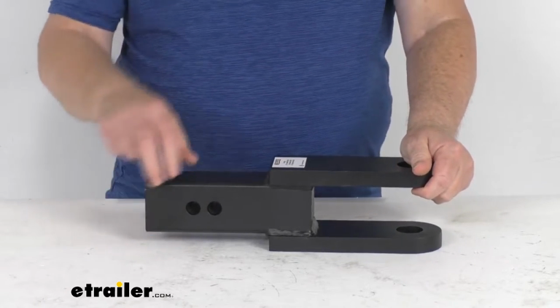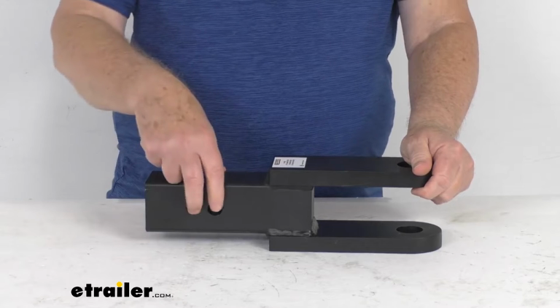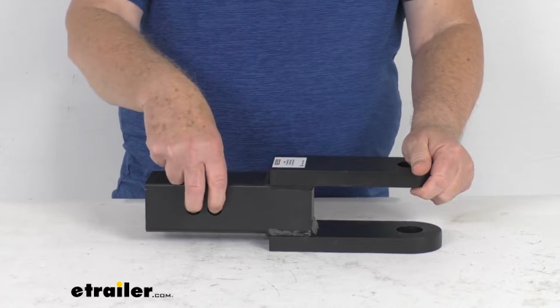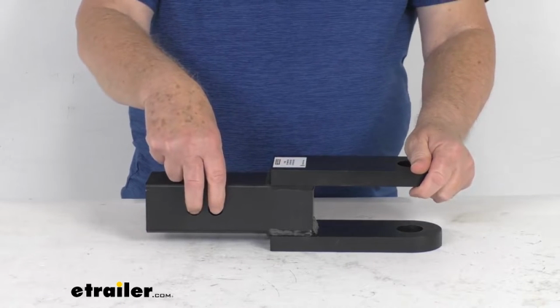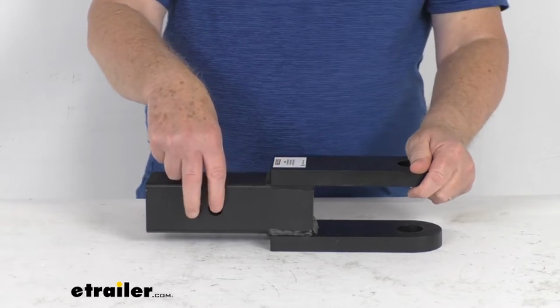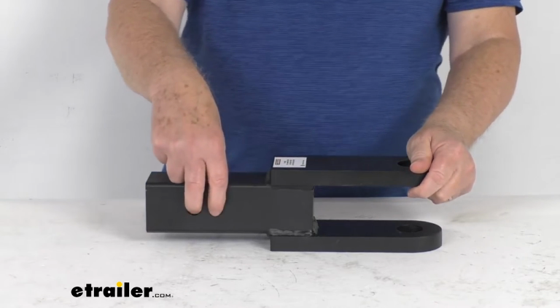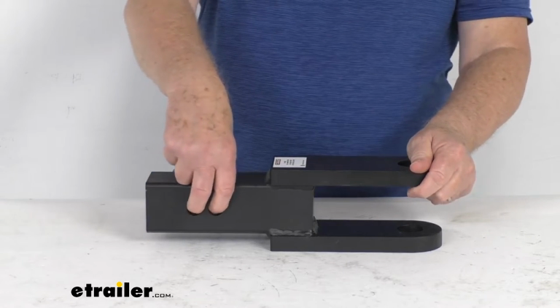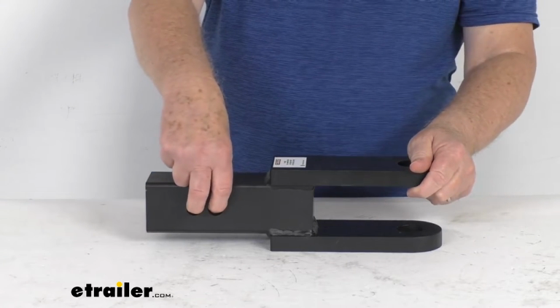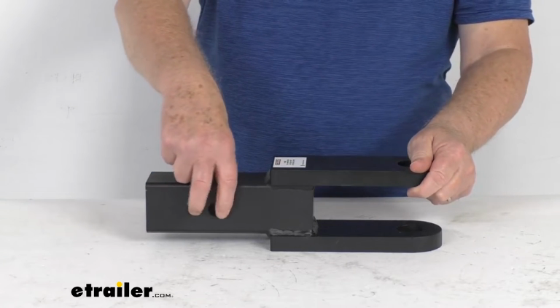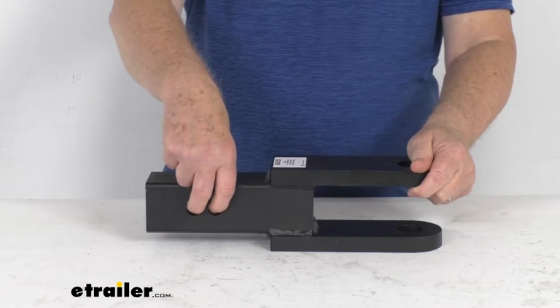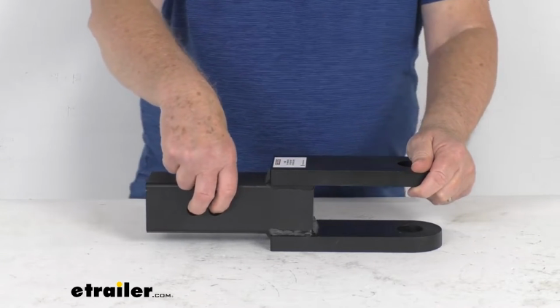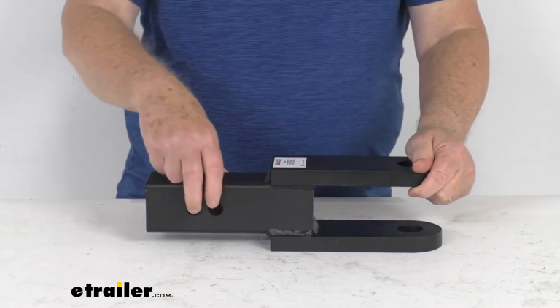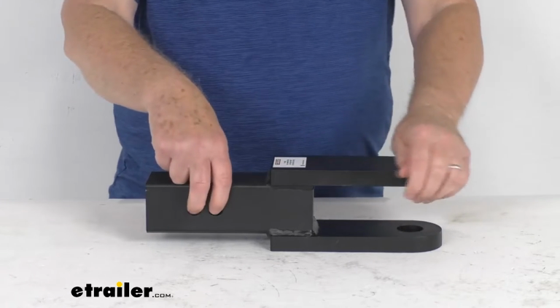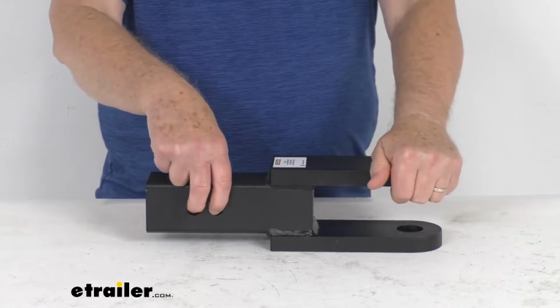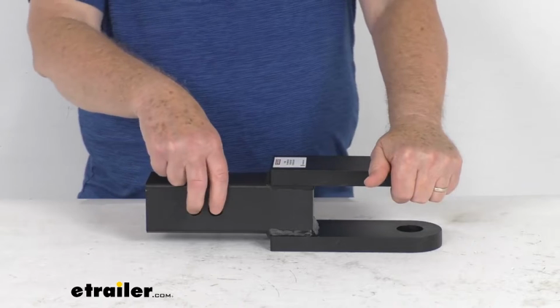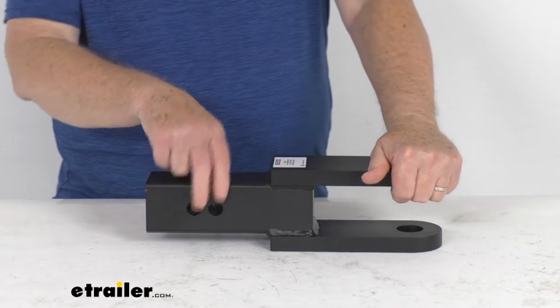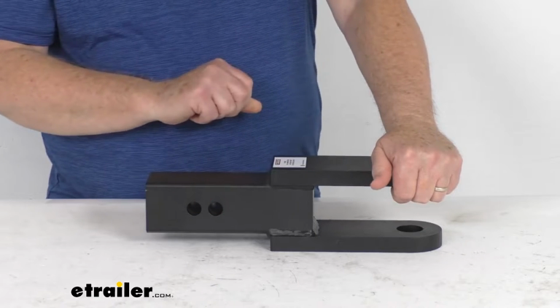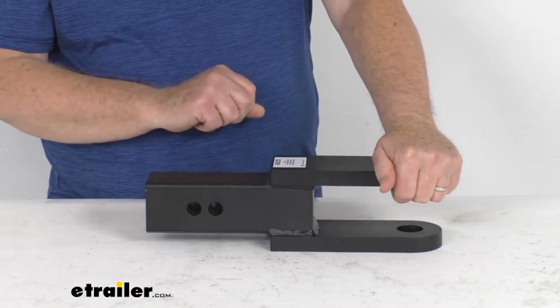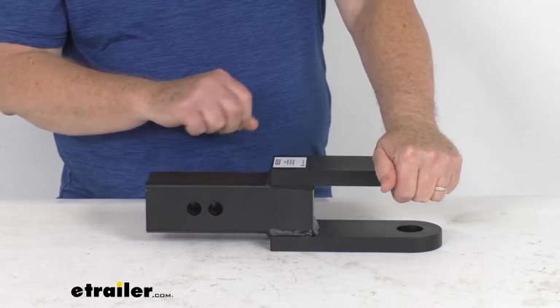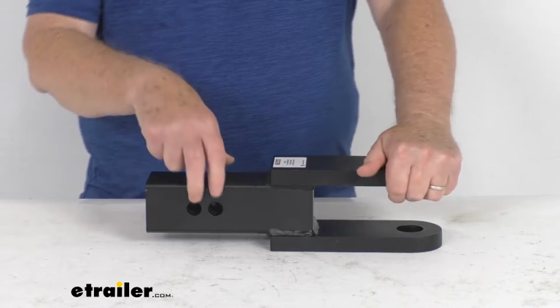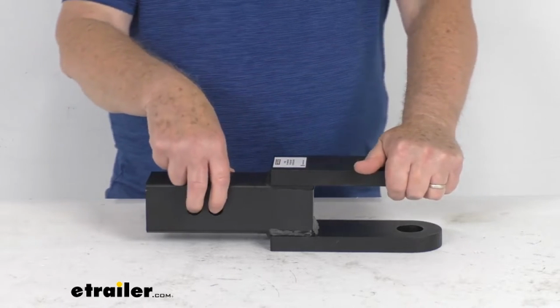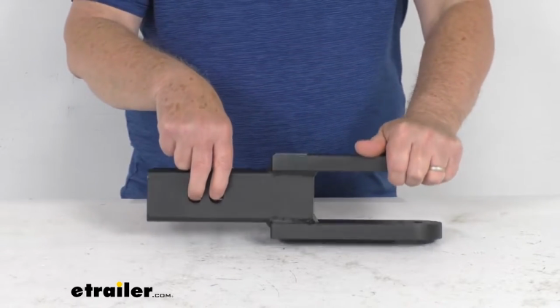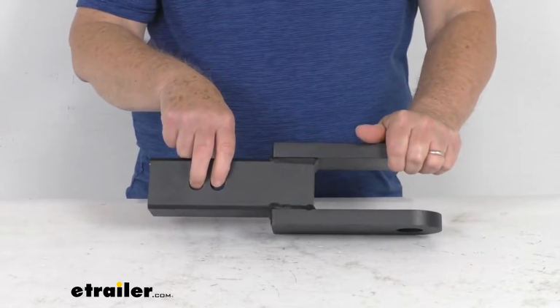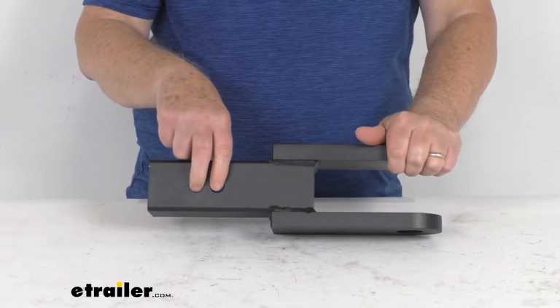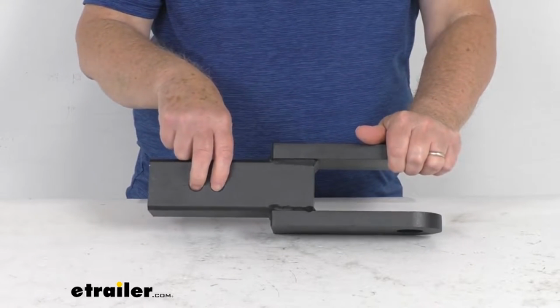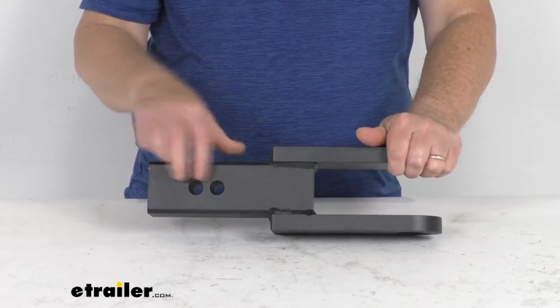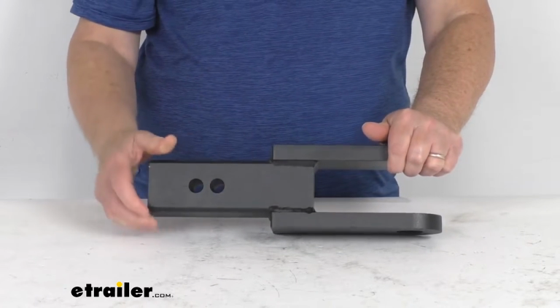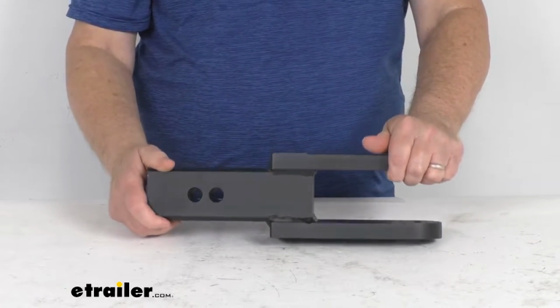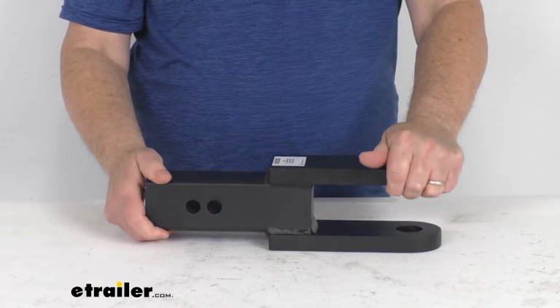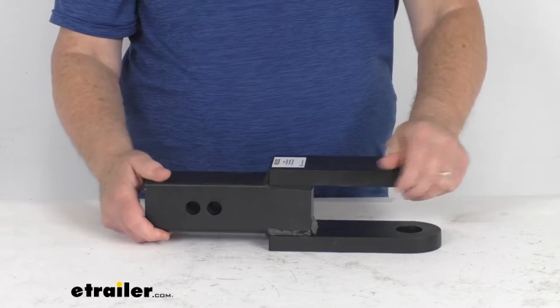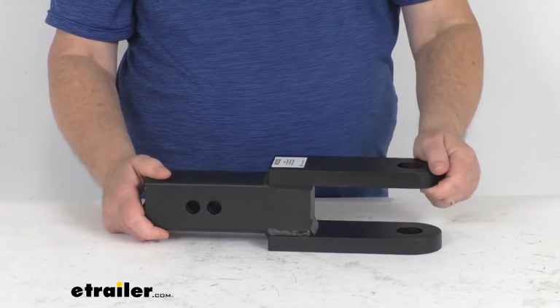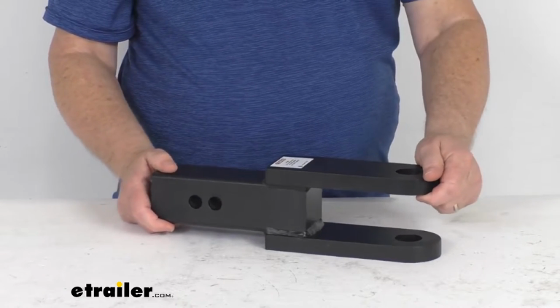When you install this in the hitch, it does require a hitch pin and clip or a hitch lock — those are not included, but we do sell those separately on our website. The hitch pin hole diameter is five-eighths of an inch. This part is made in the USA.